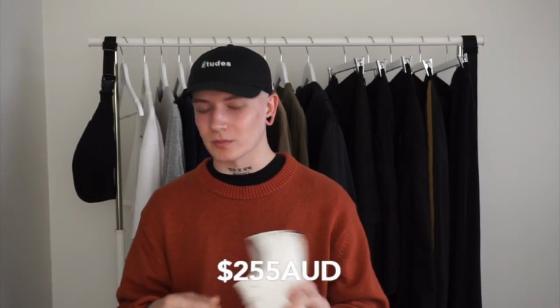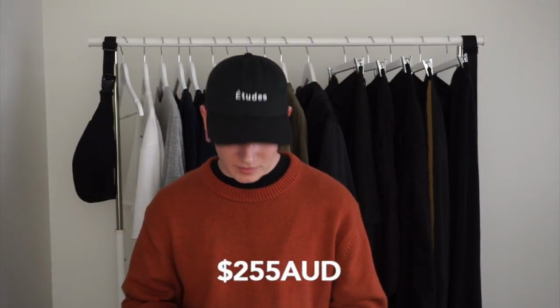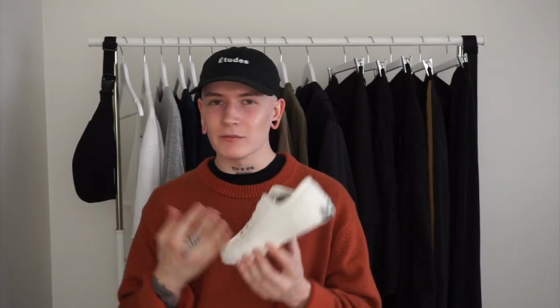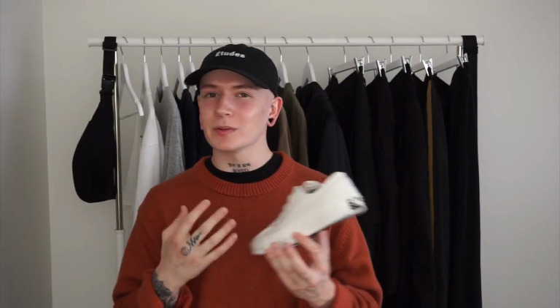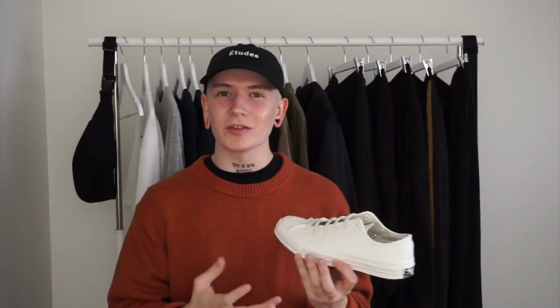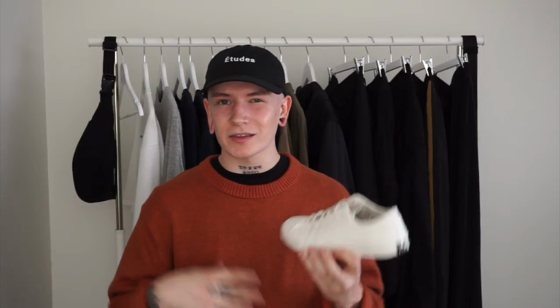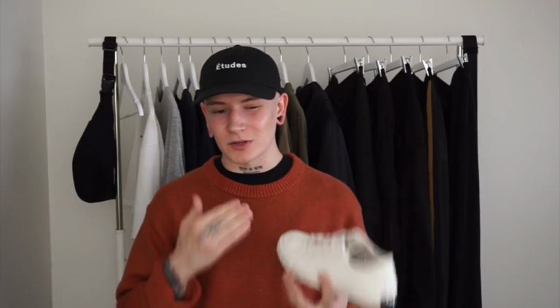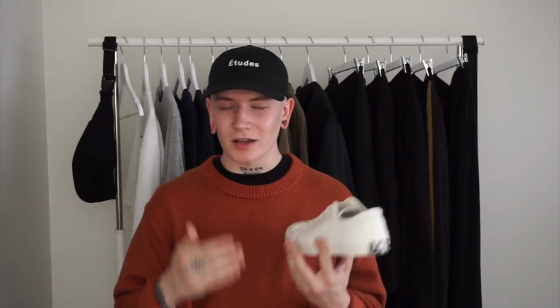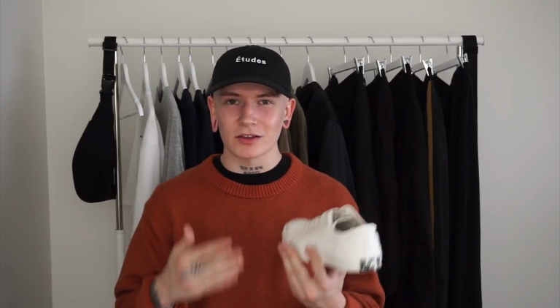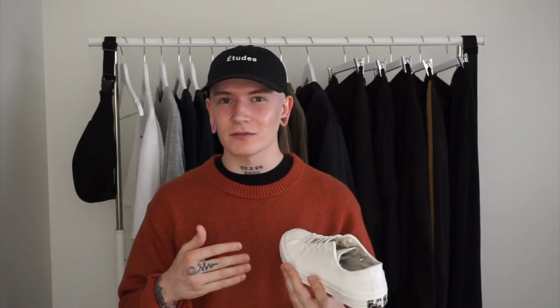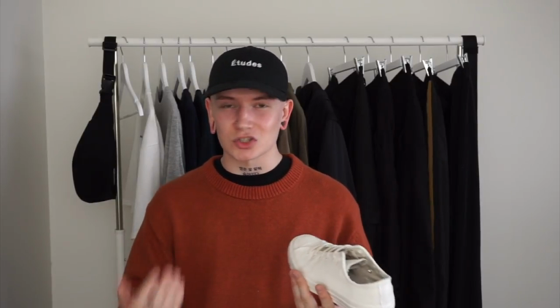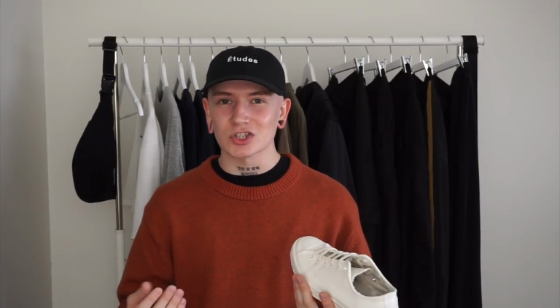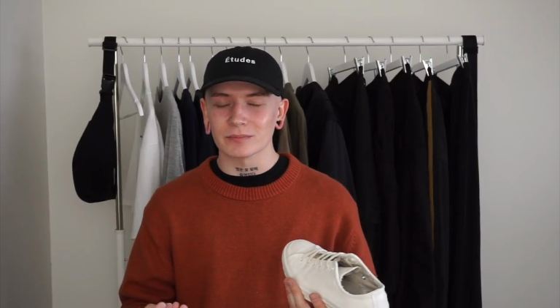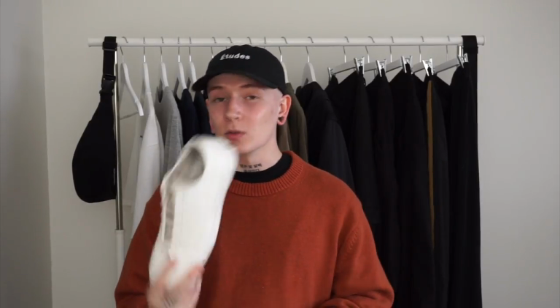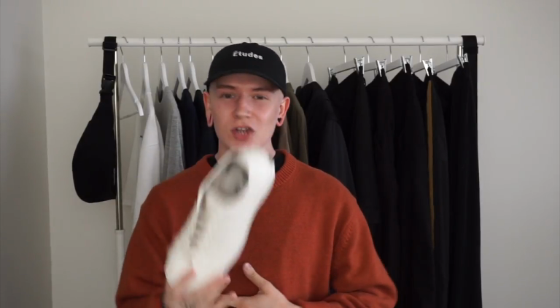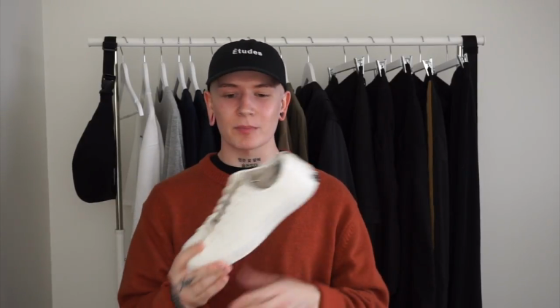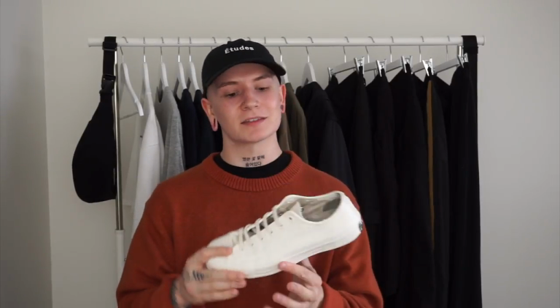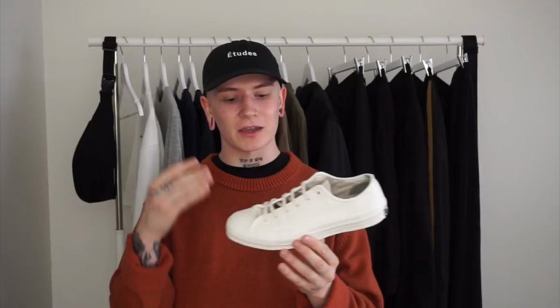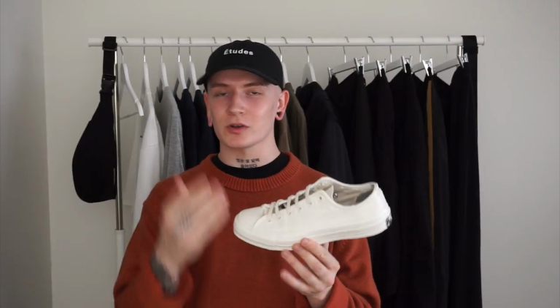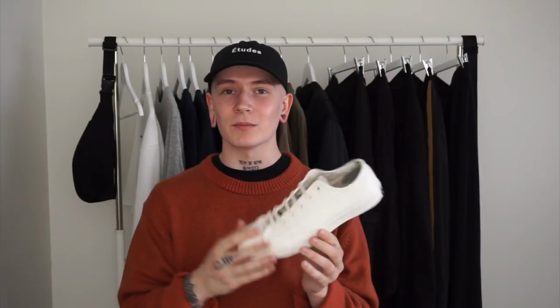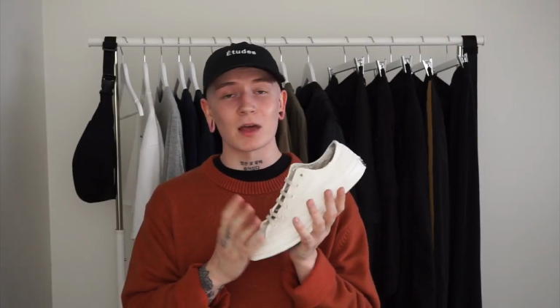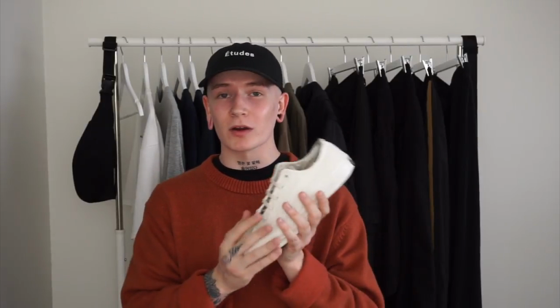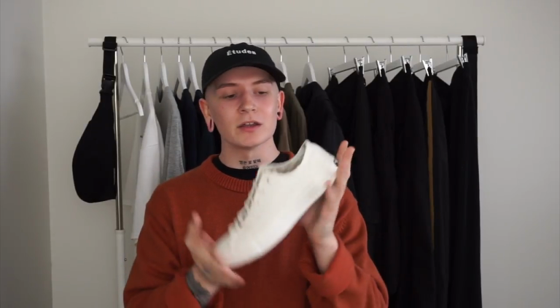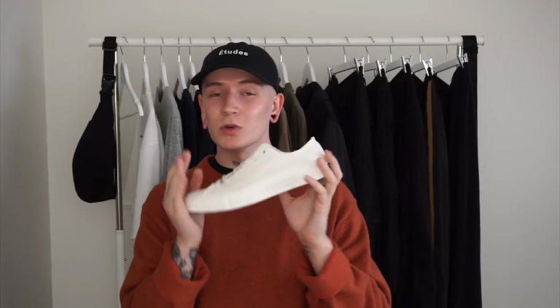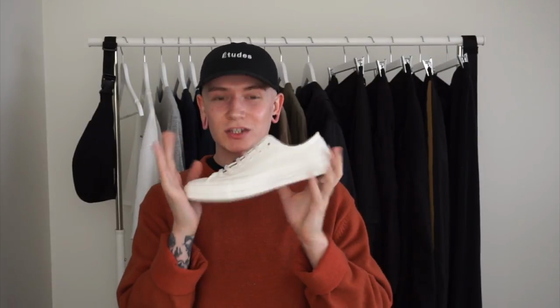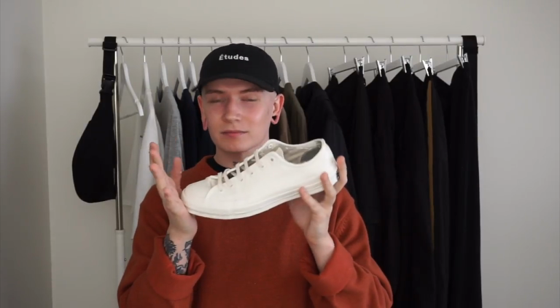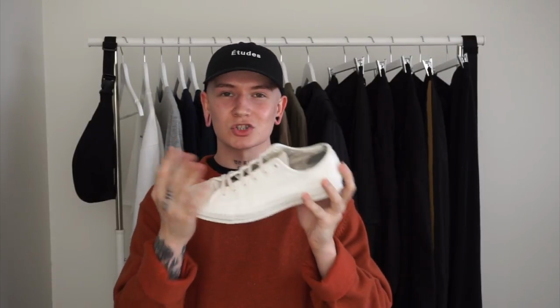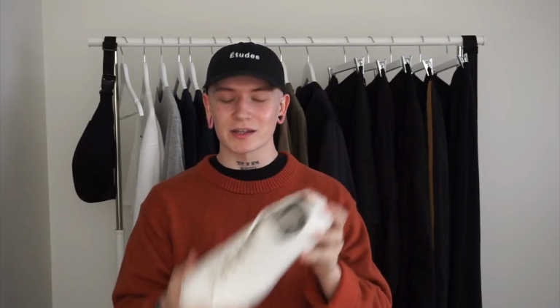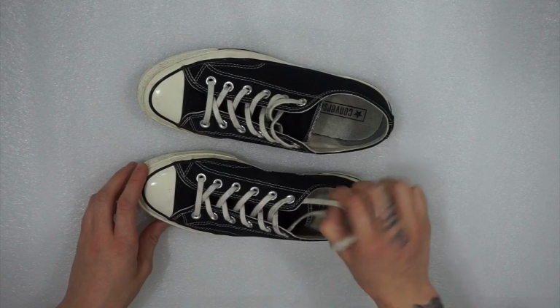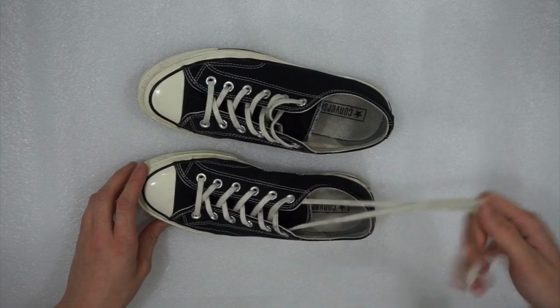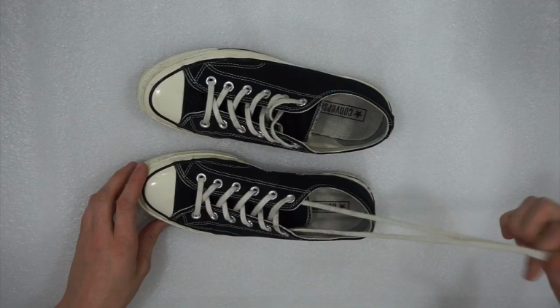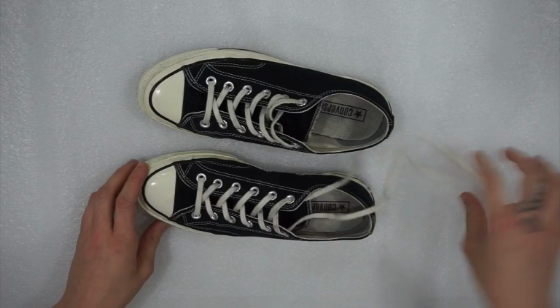Basically they took a Jack Purcell model Converse or Chuck Taylor and pretty much just hand-painted a series of them and sold them for like $200 or something like that. I haven't really been wearing them lately because my personal style is kind of changing a bit, so I wanted to change it up and see if I could create something that I would wear a lot.